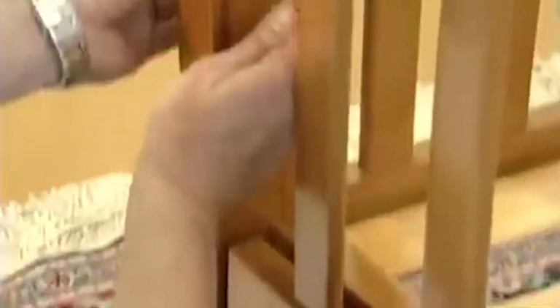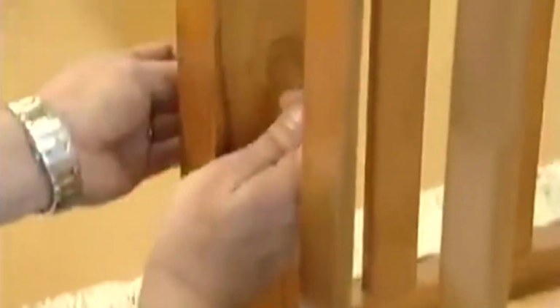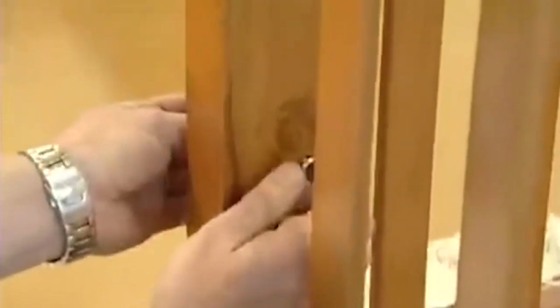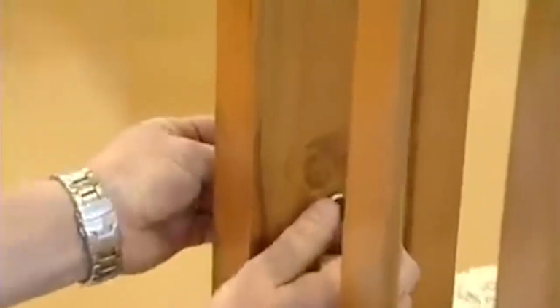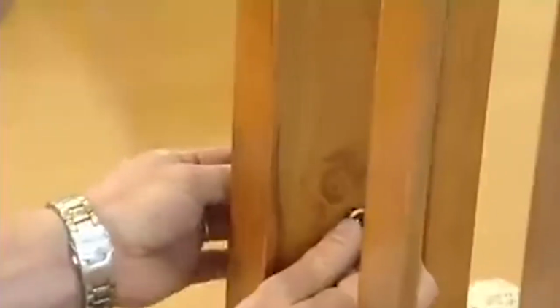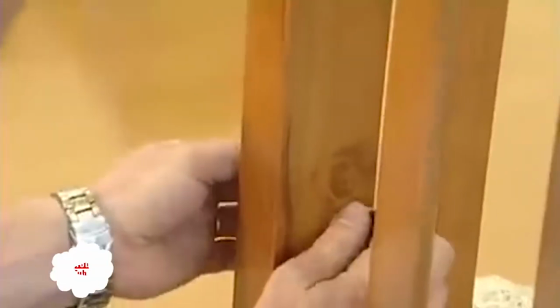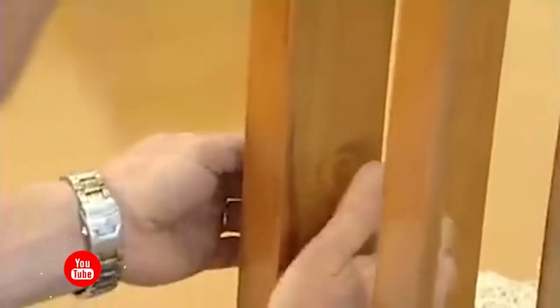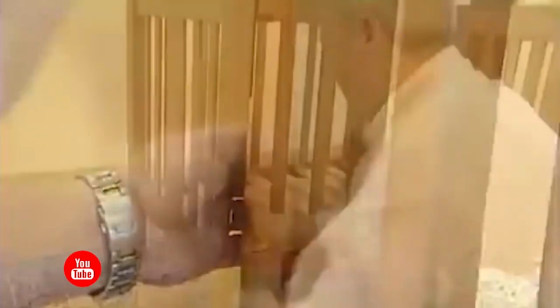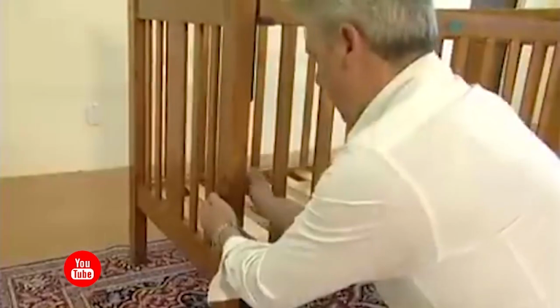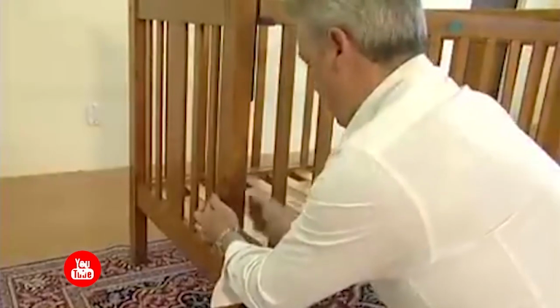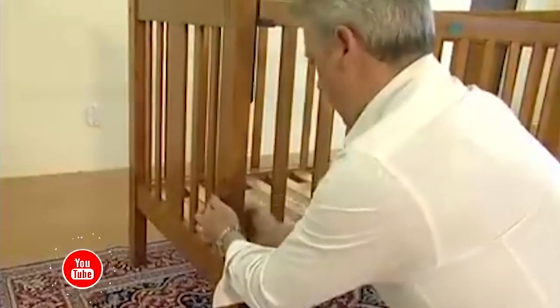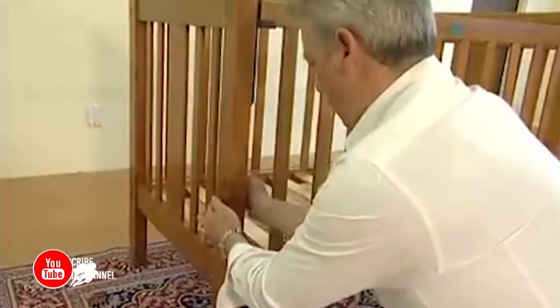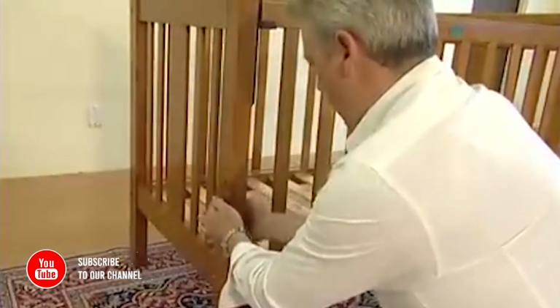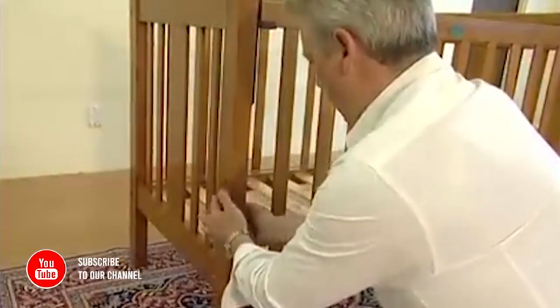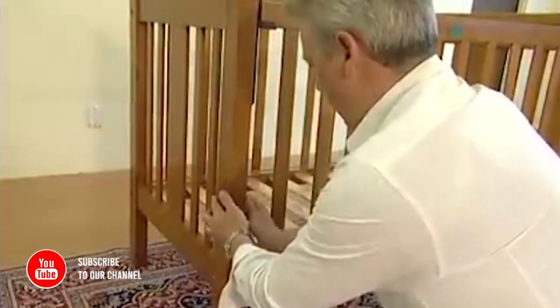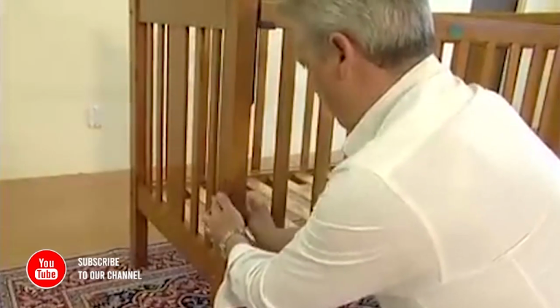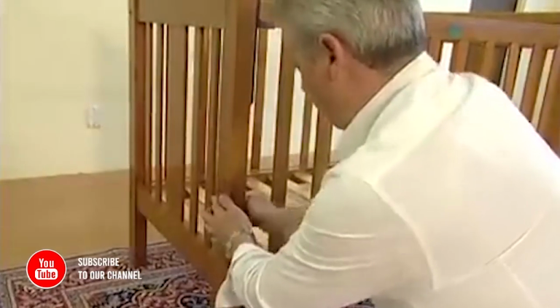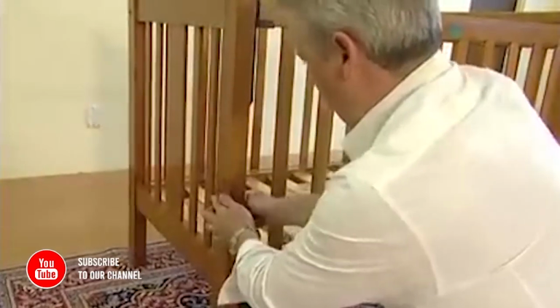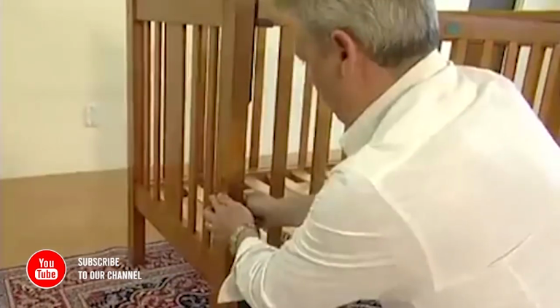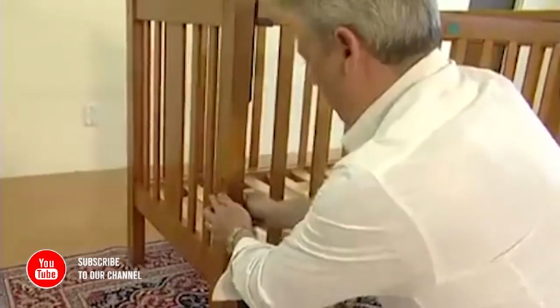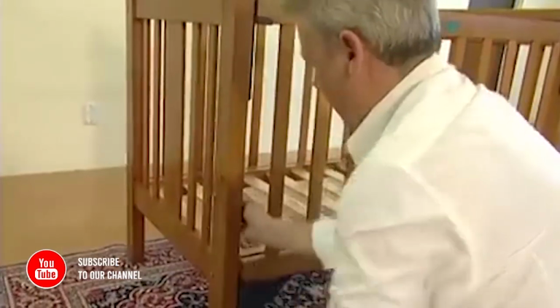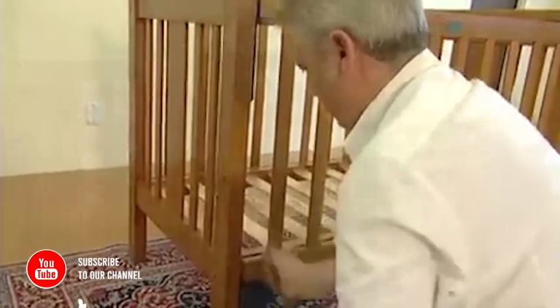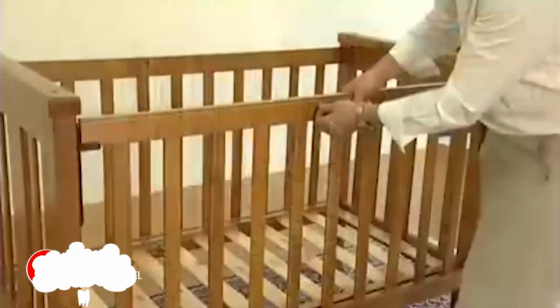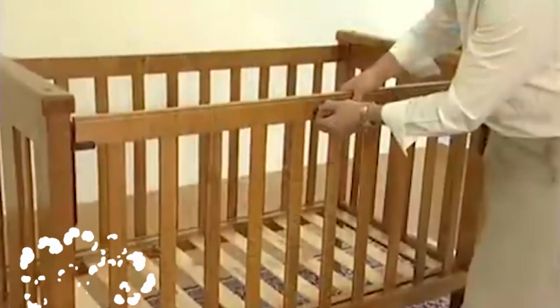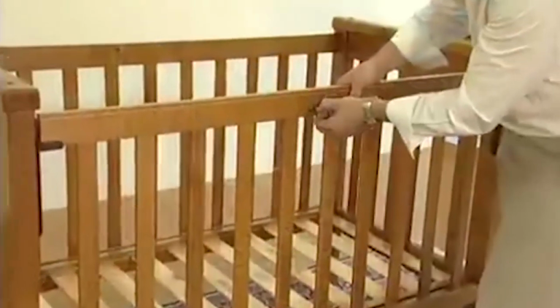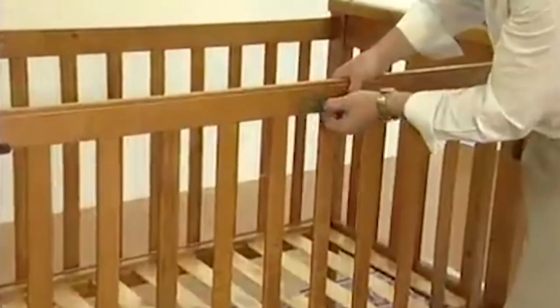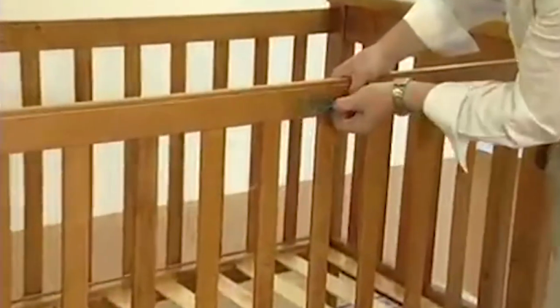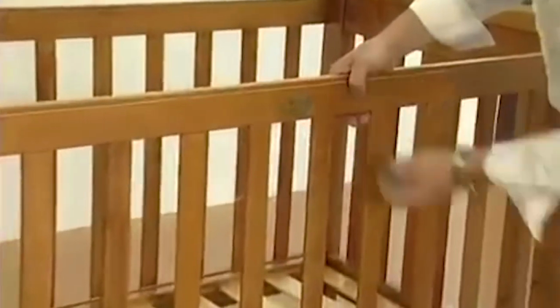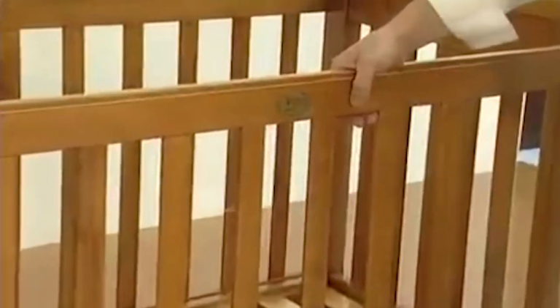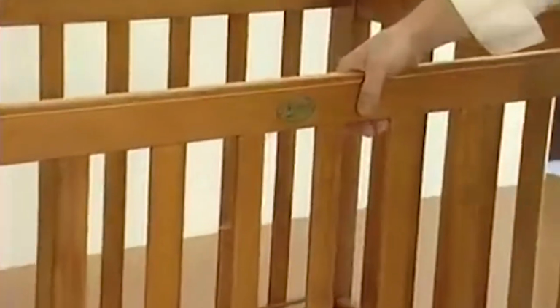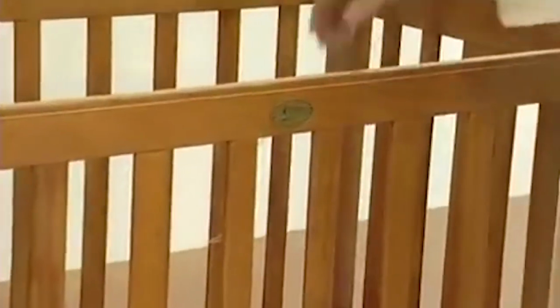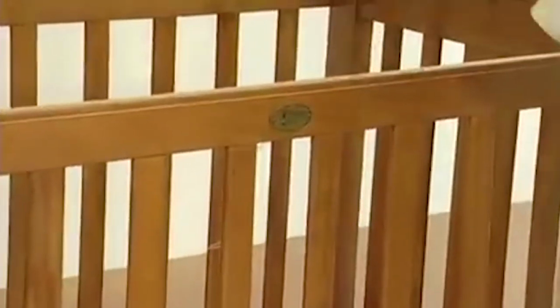When the base is in the lower position, it is very important that you insert the filler screws and caps to prevent baby inserting a finger into the top holes. Remove the plastic cover from the name badge.